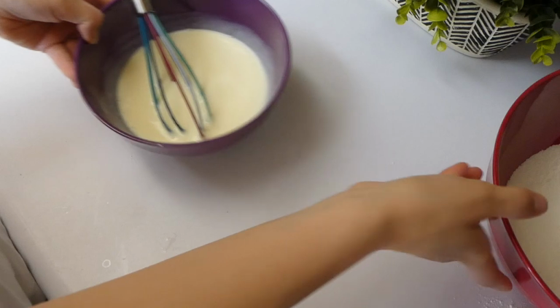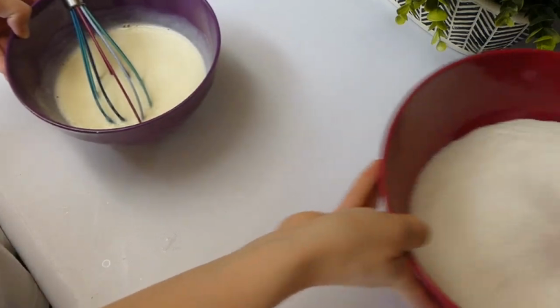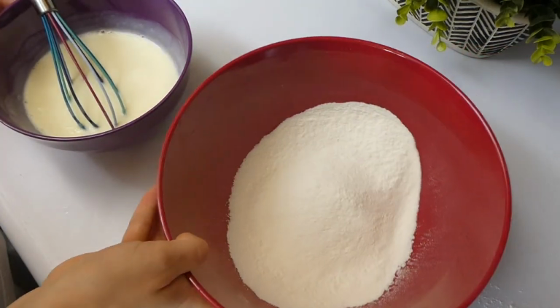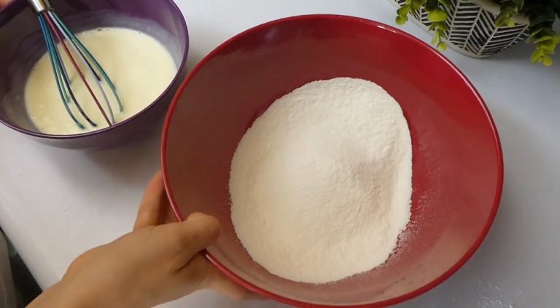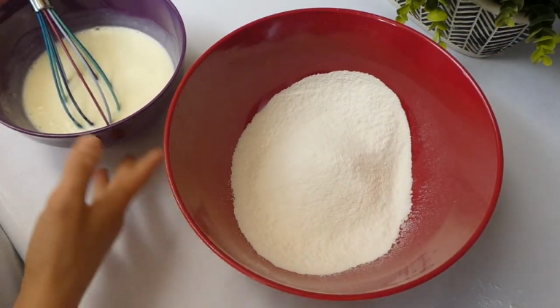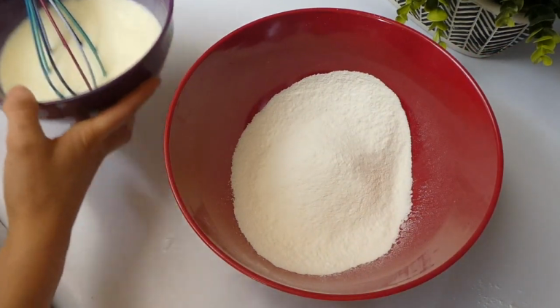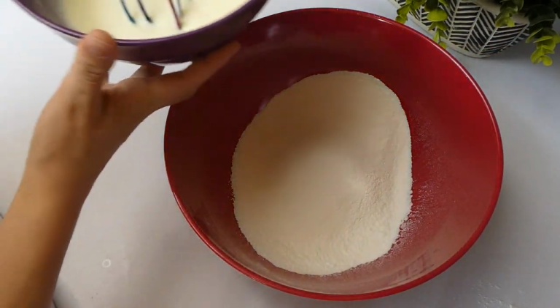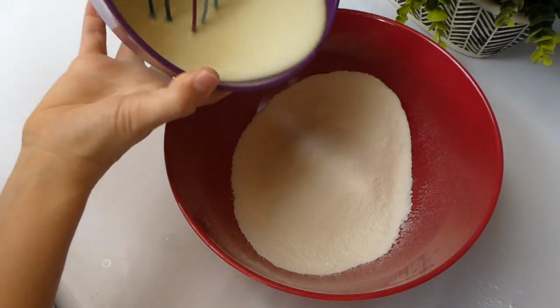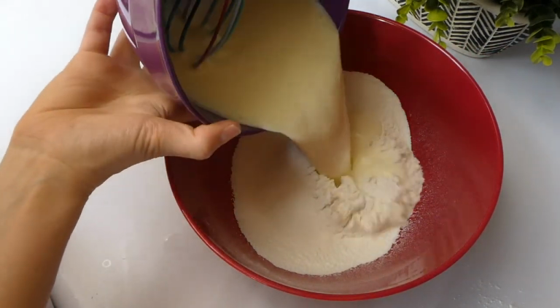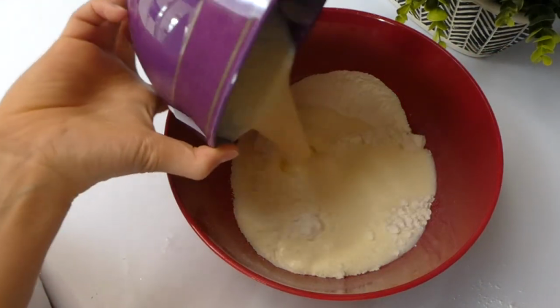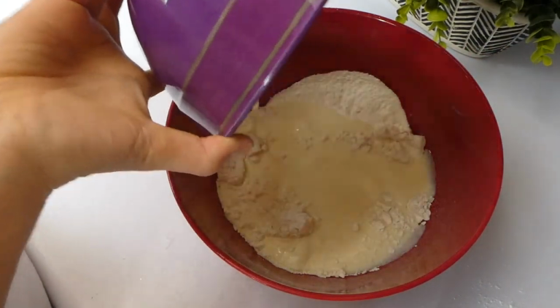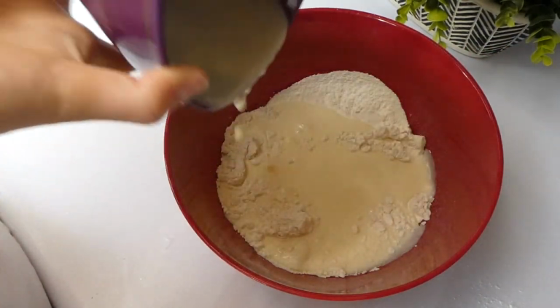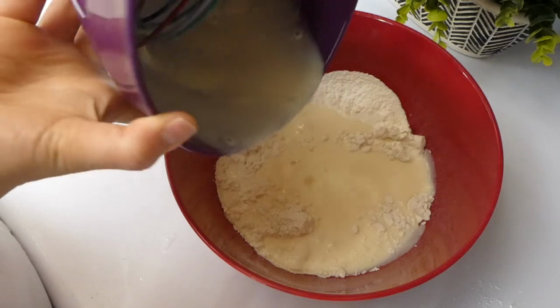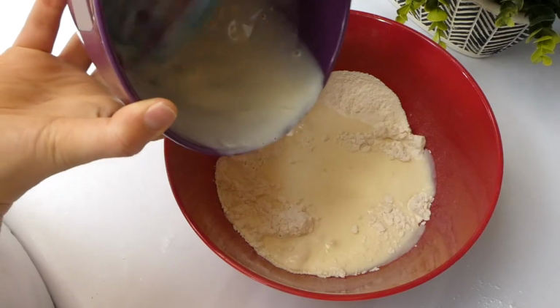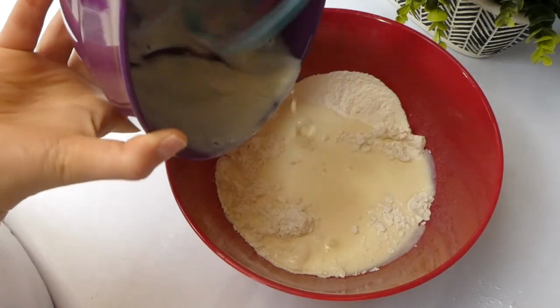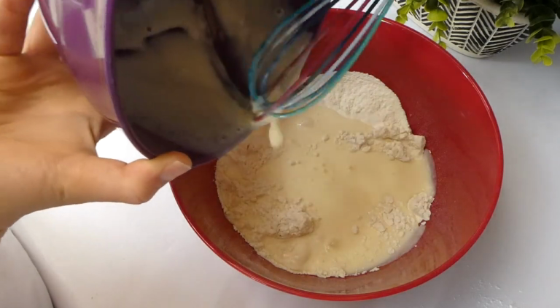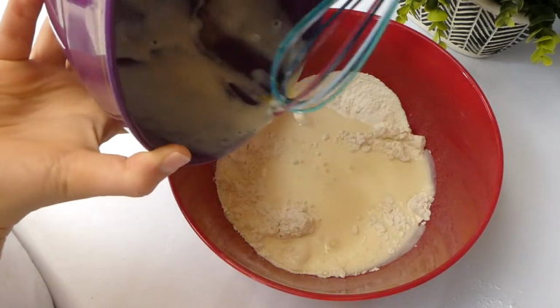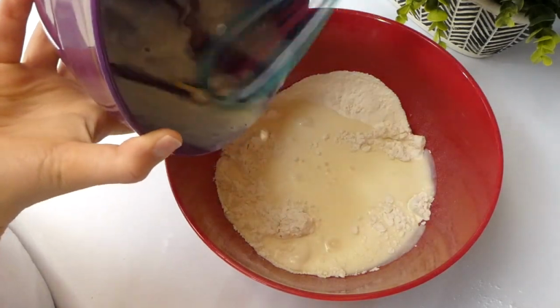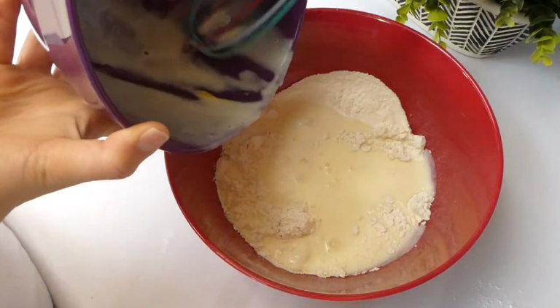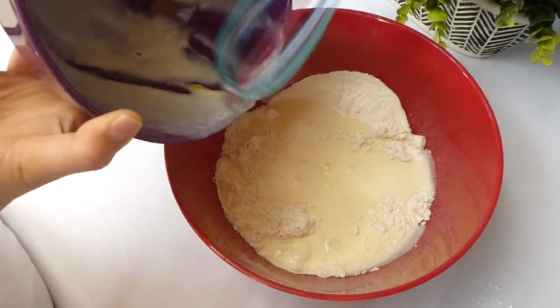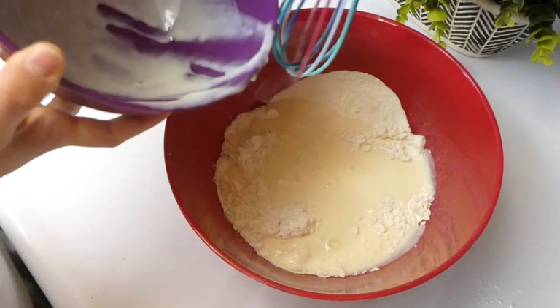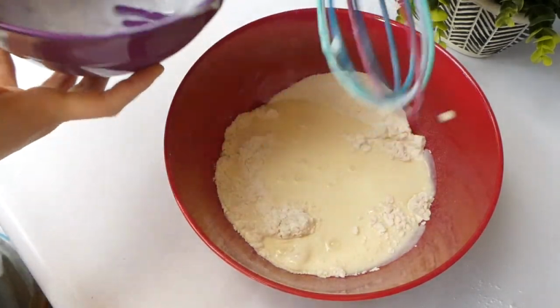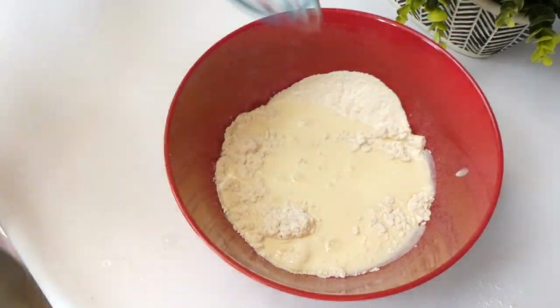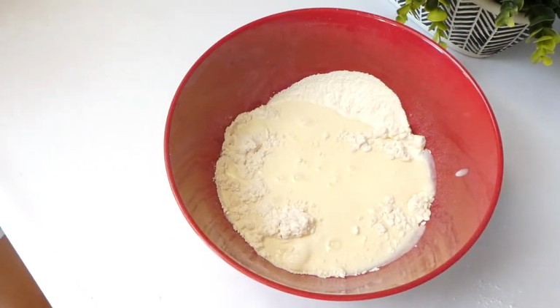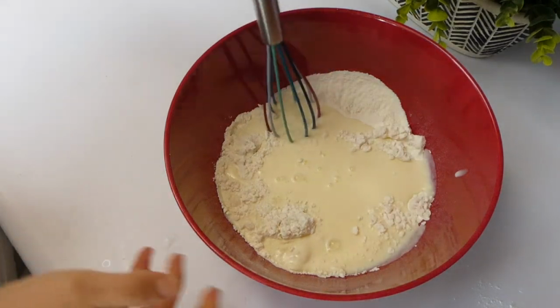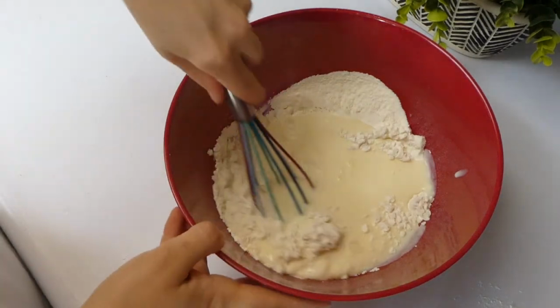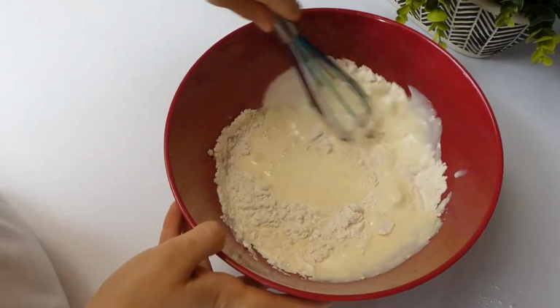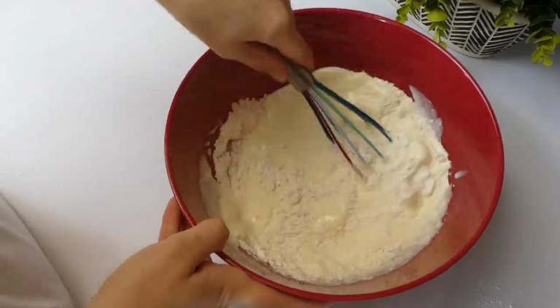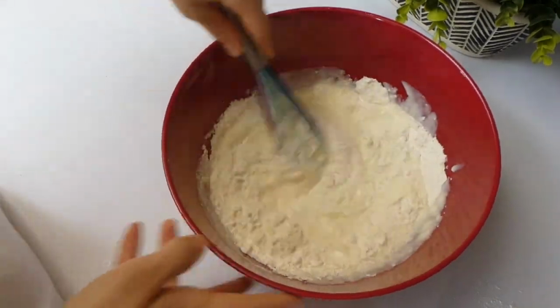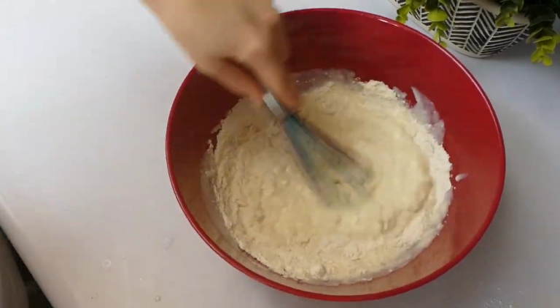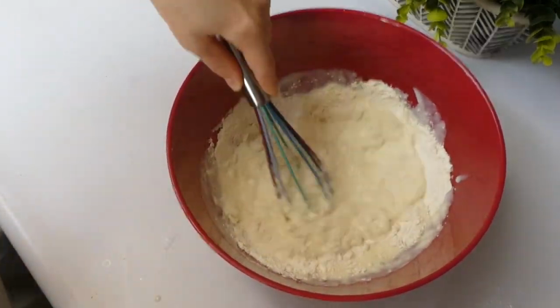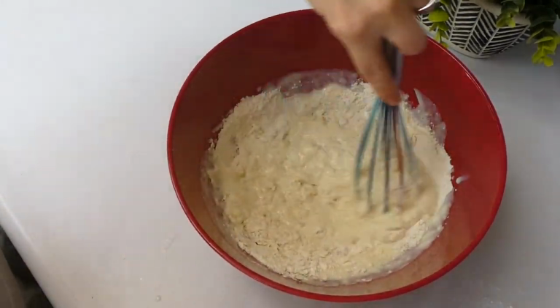Once that is well combined, you are just going to add that buttermilk and egg mixture into your sifted flour dry ingredients, and then you're just going to mix it up until everything is smooth. You want to make sure you do not have any clumps in that batter.